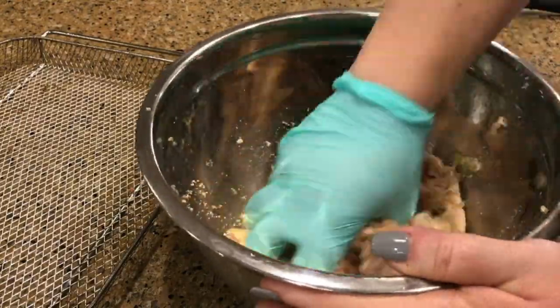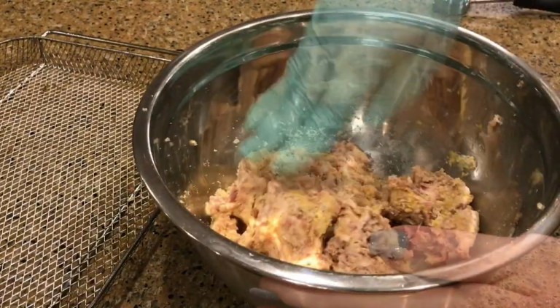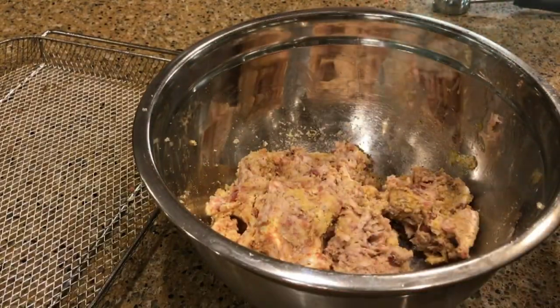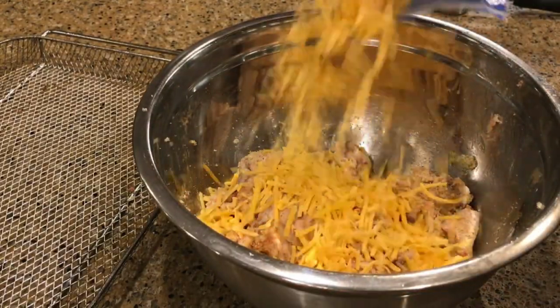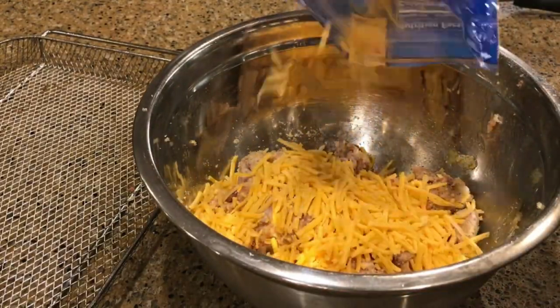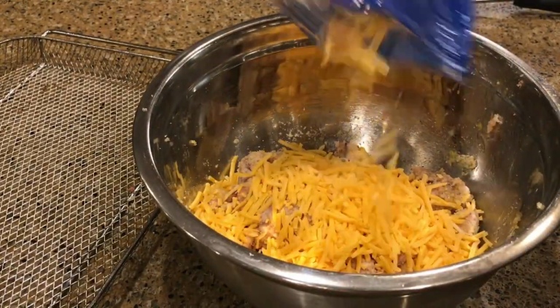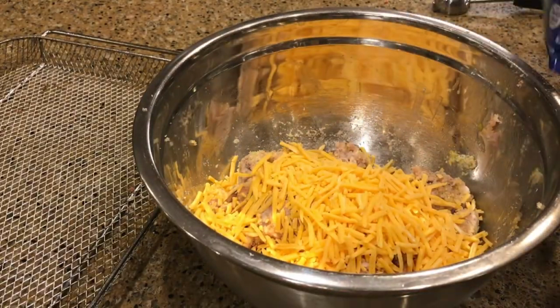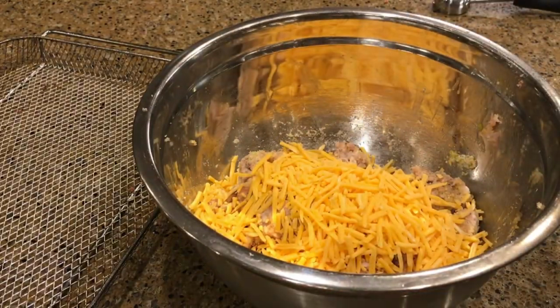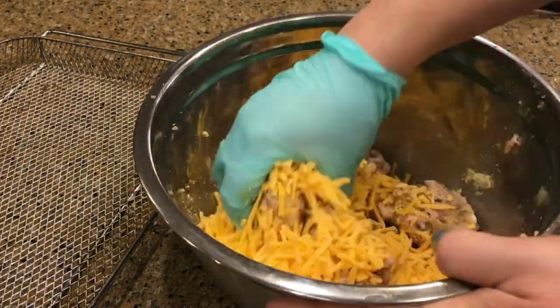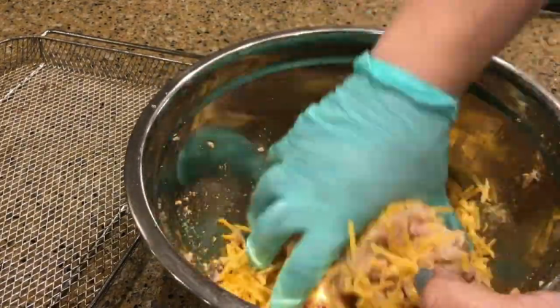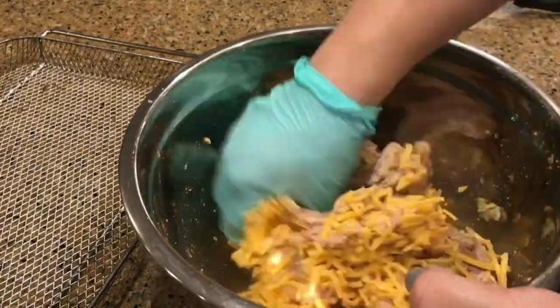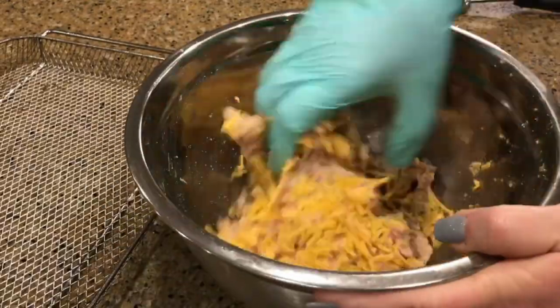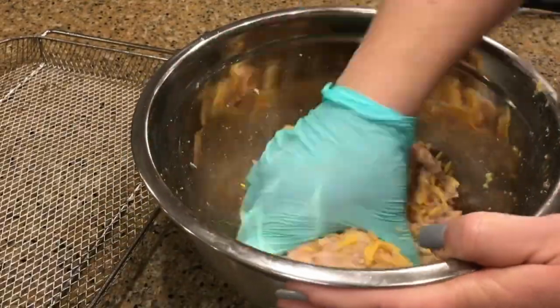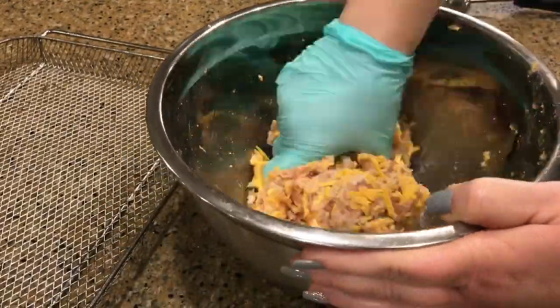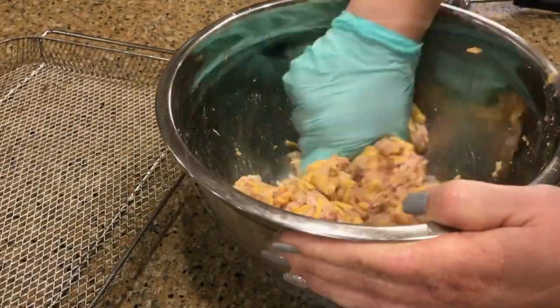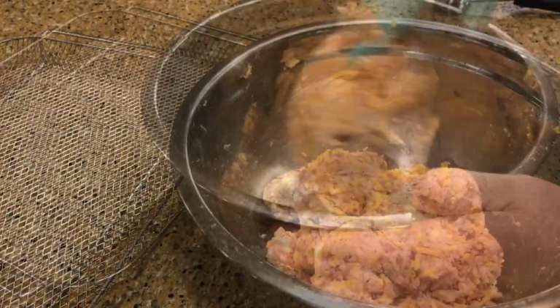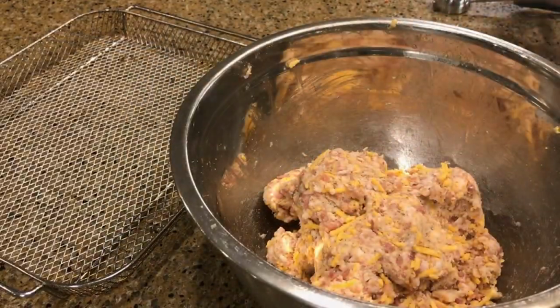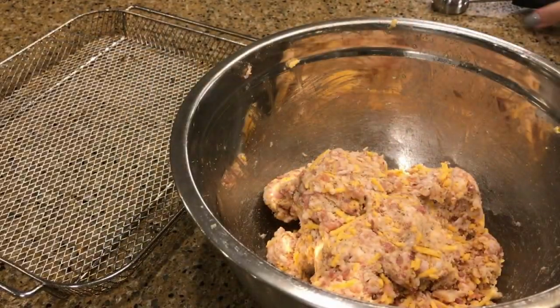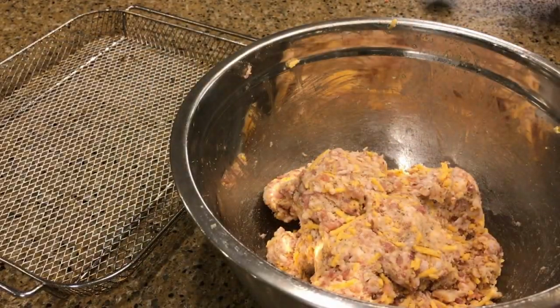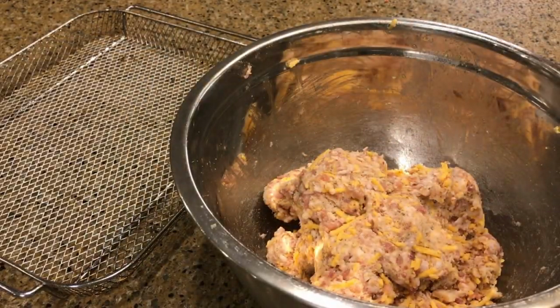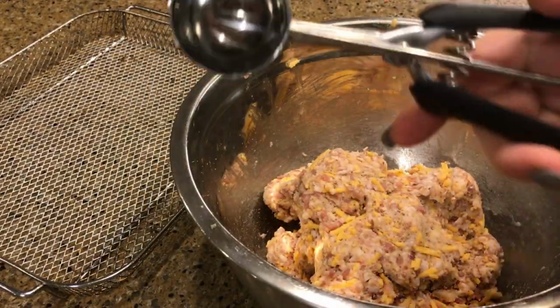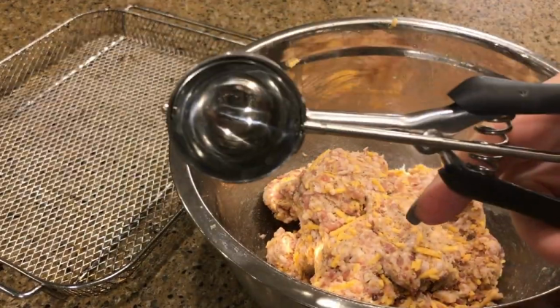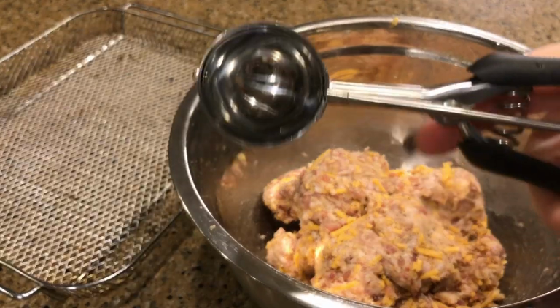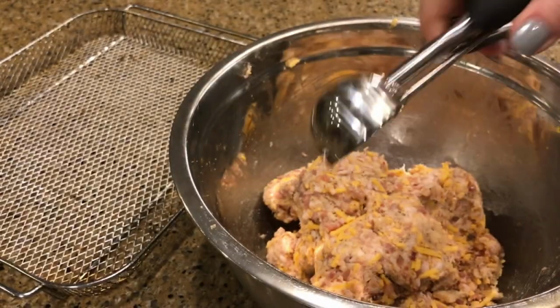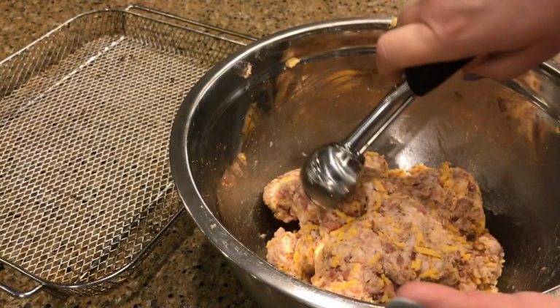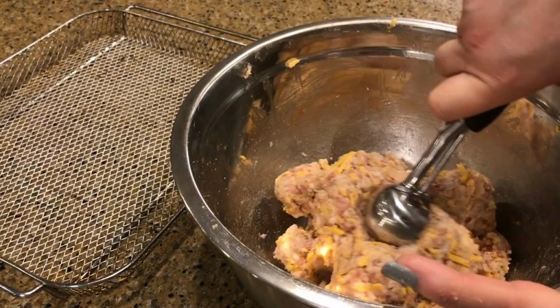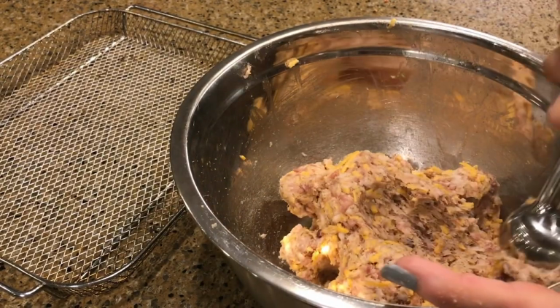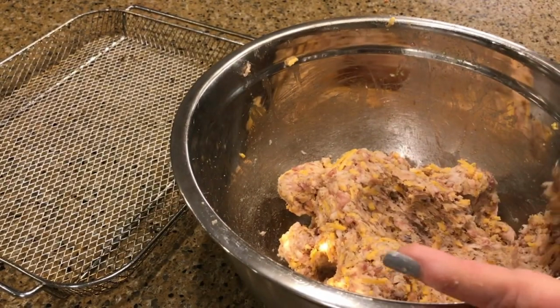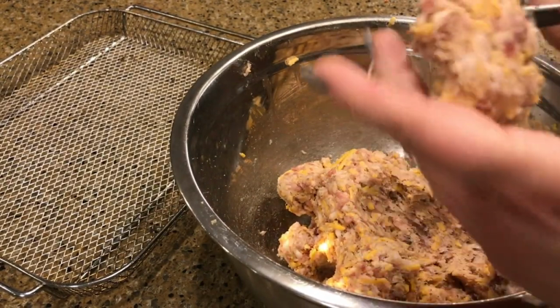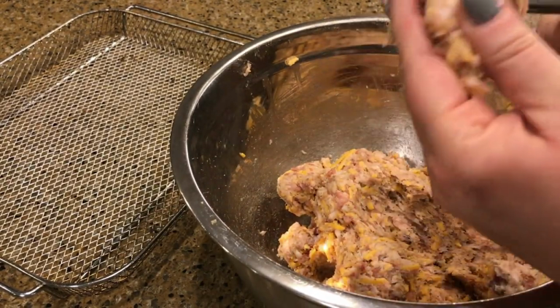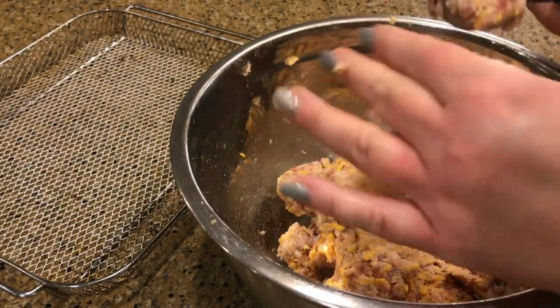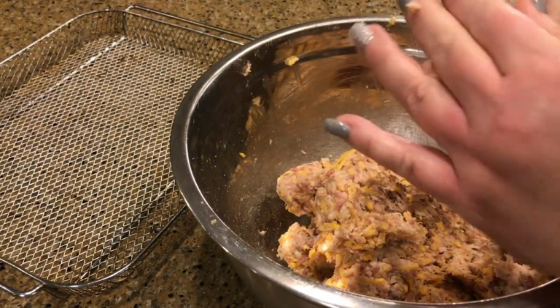Then we're going to add a cup of shredded cheddar cheese — or whatever cheese you like — and mix again. I have my jumbo cookie scoop, and that's what I'm going to use to make the meatballs.